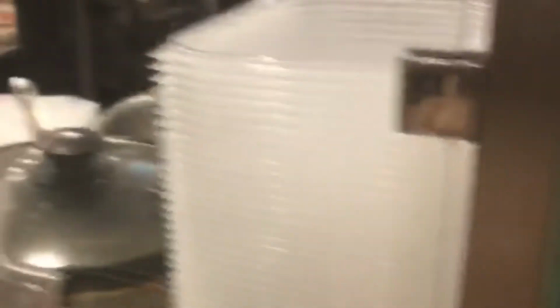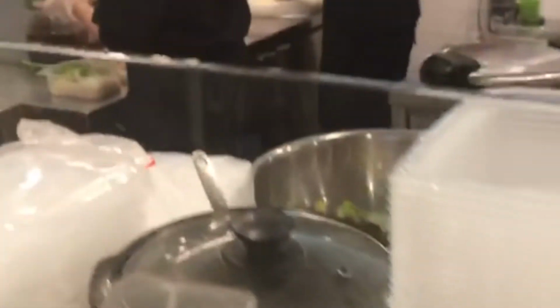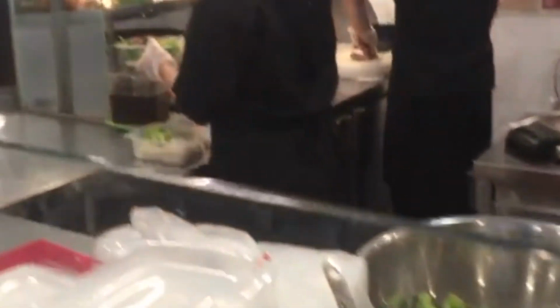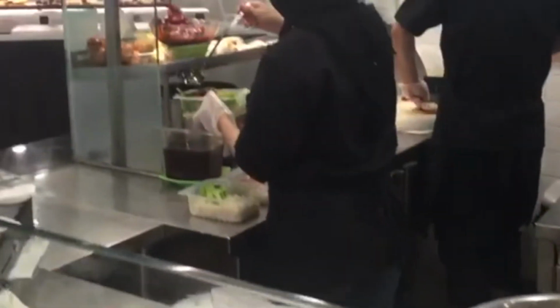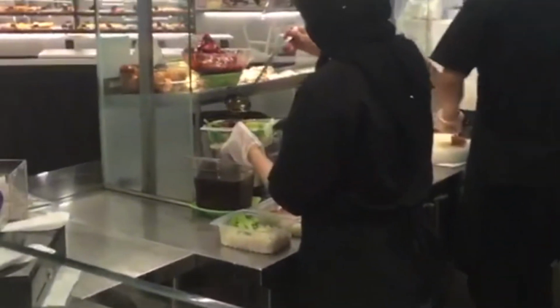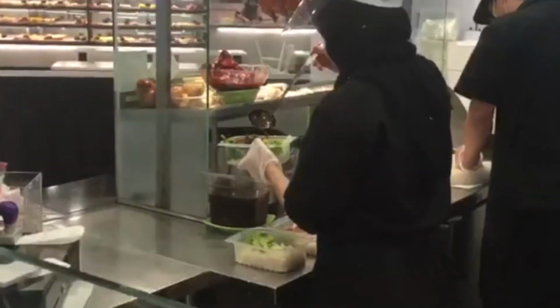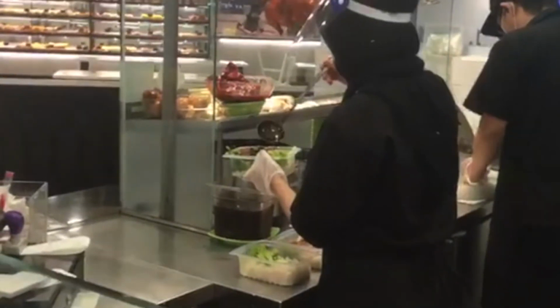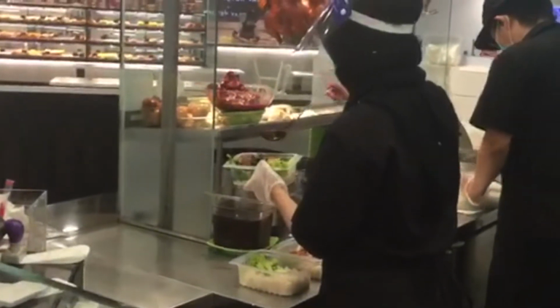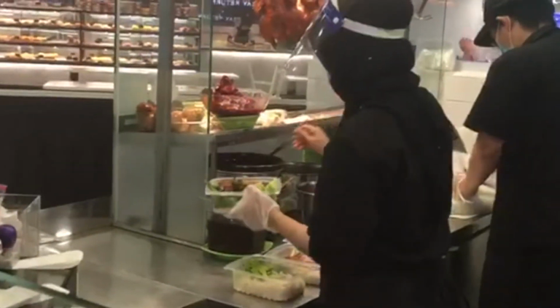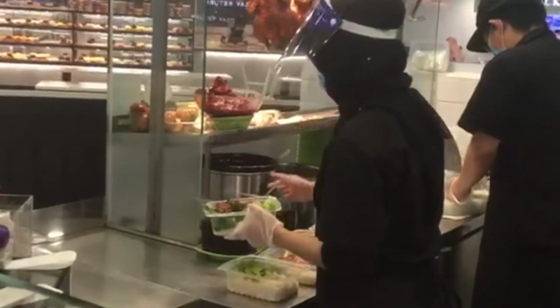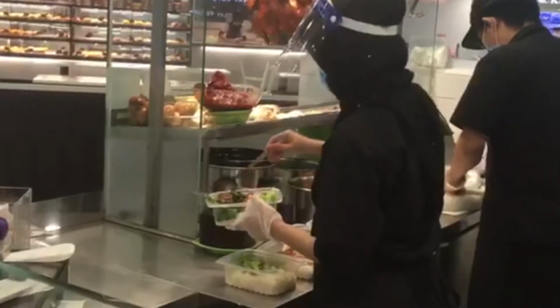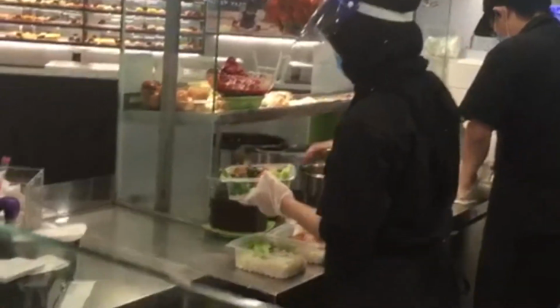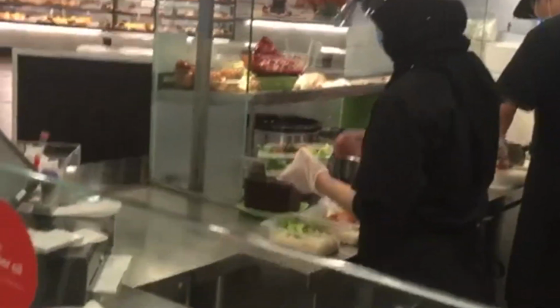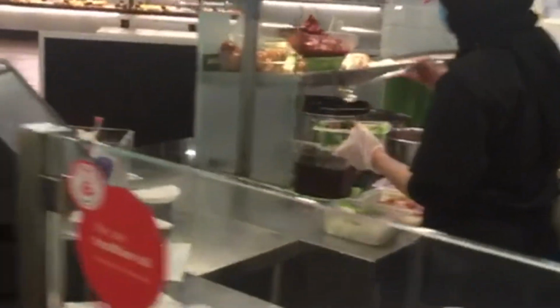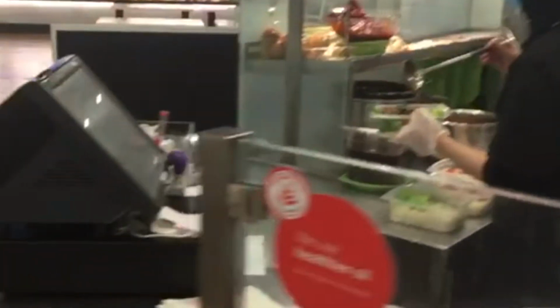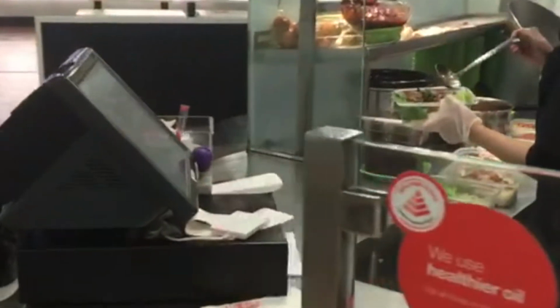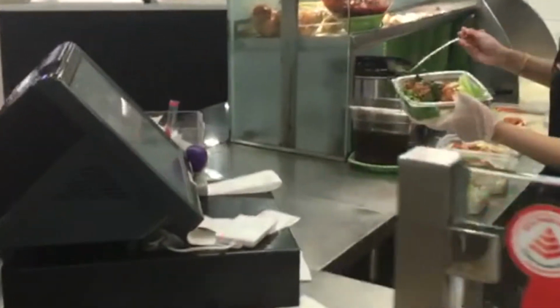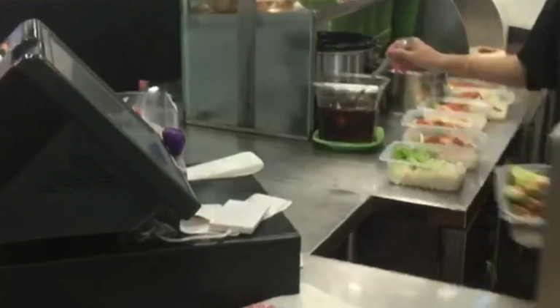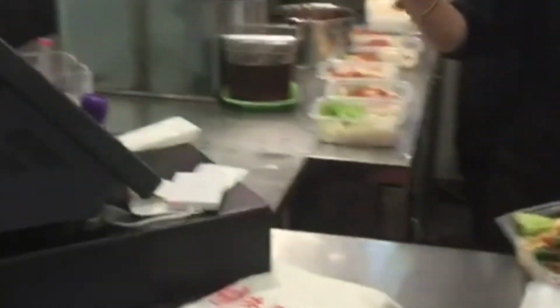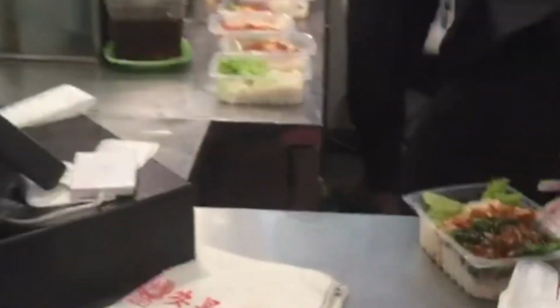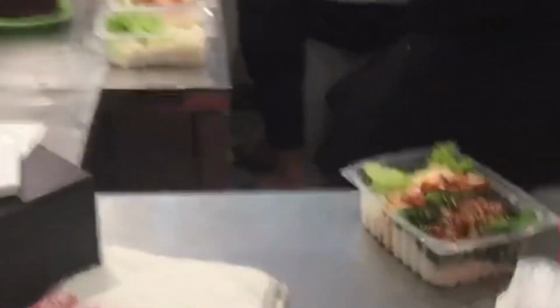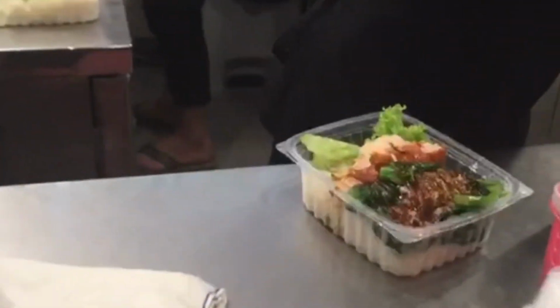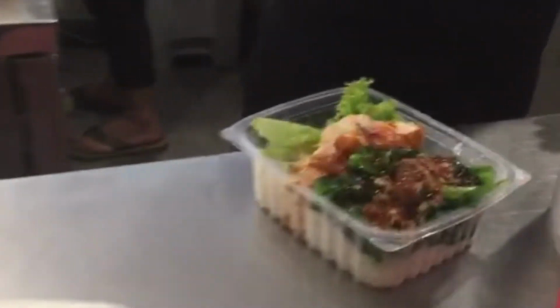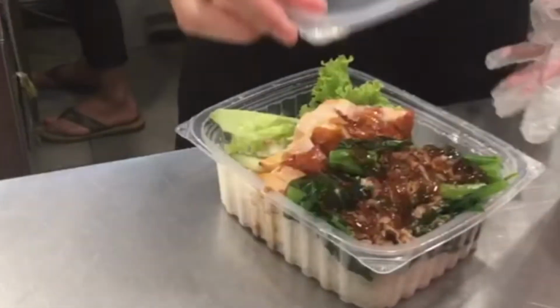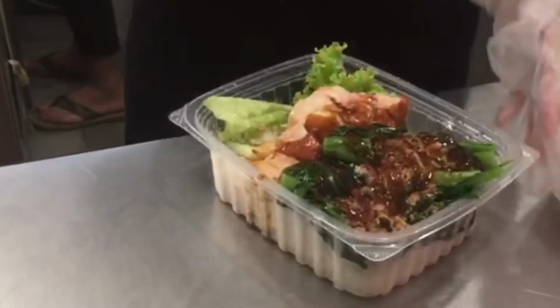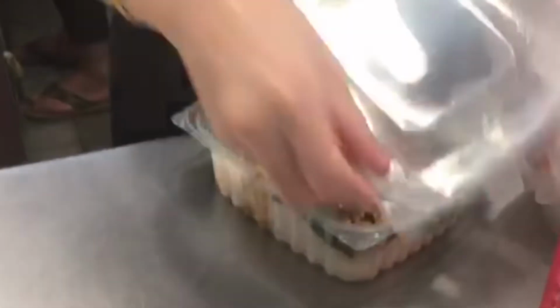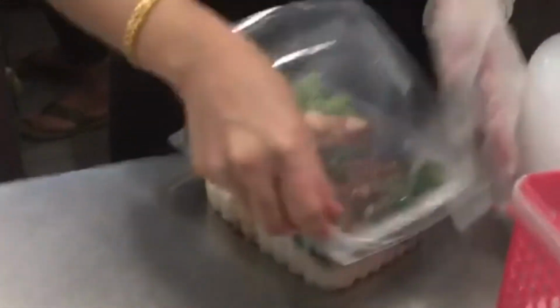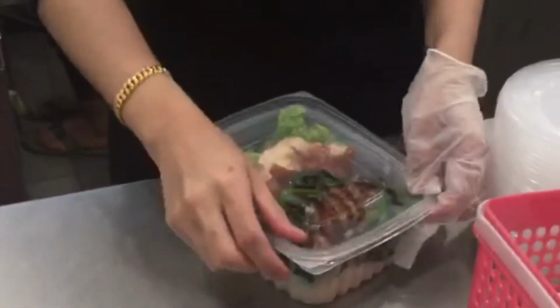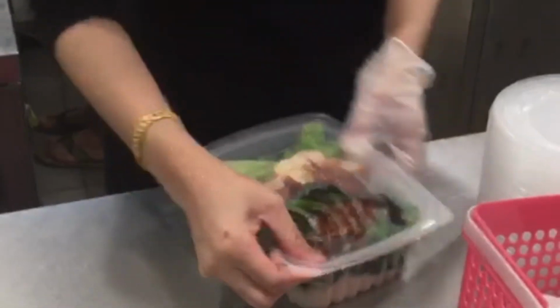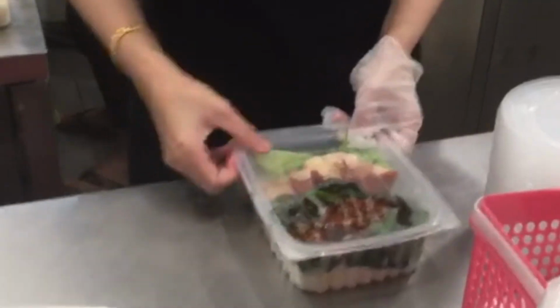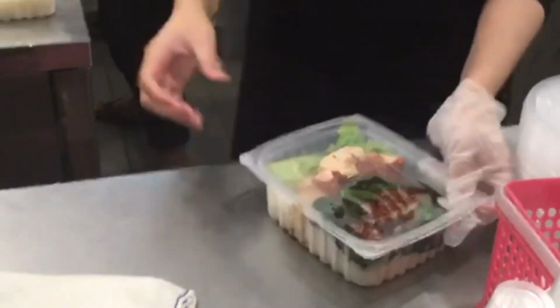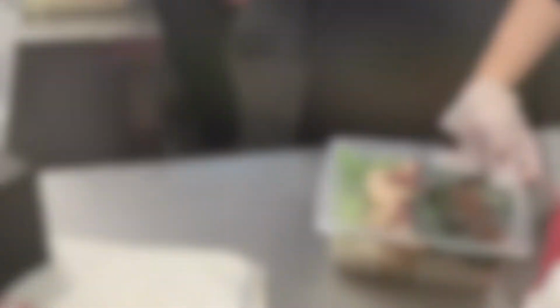They make the sauce quickly and make sure the sauce is correct. That's why they make the sauce and serve it with the dish.